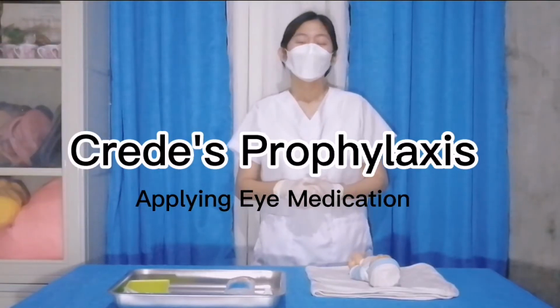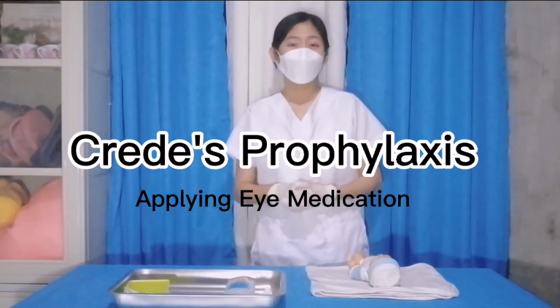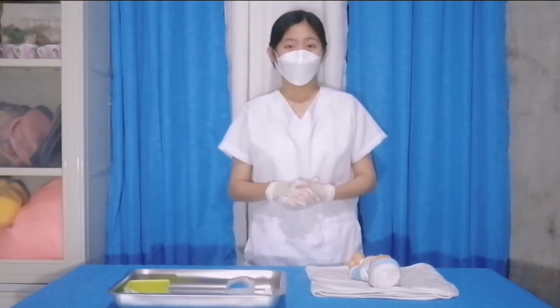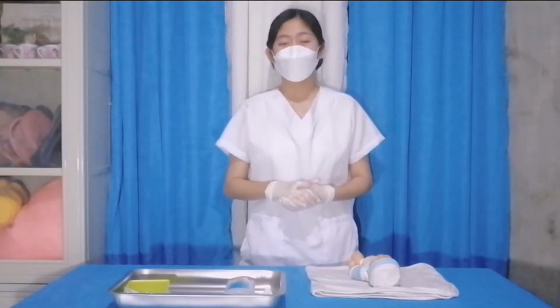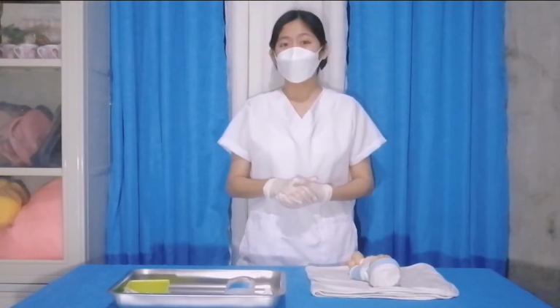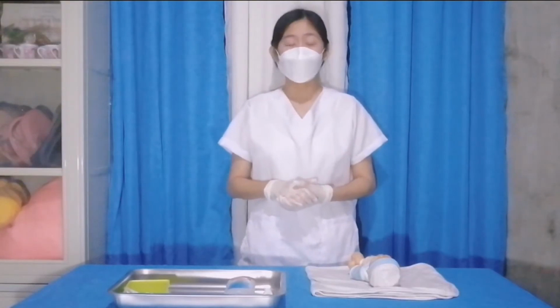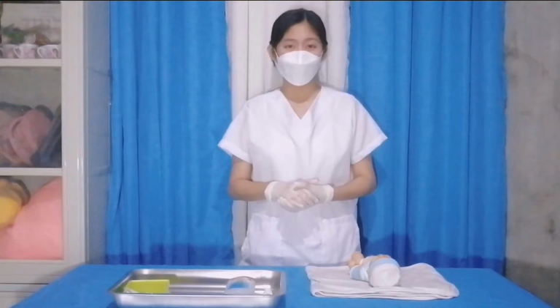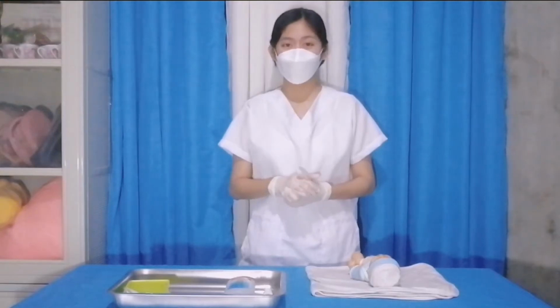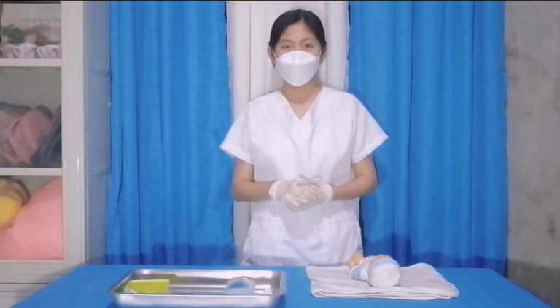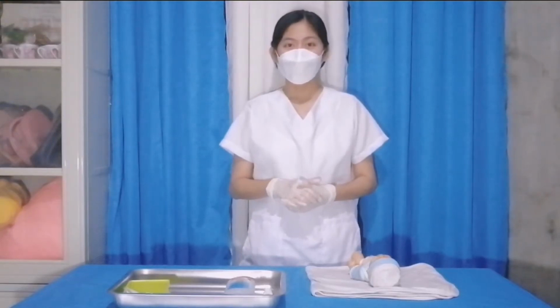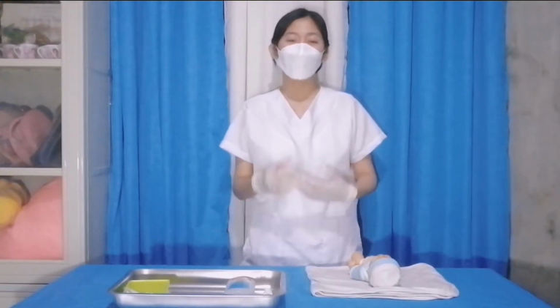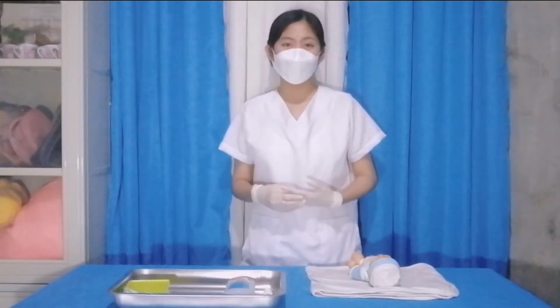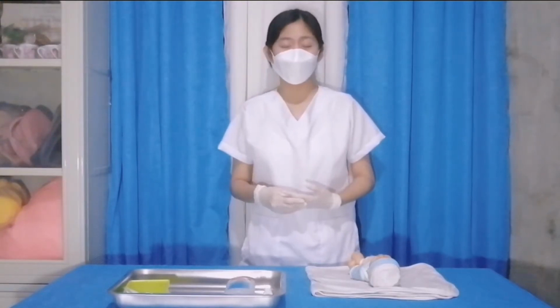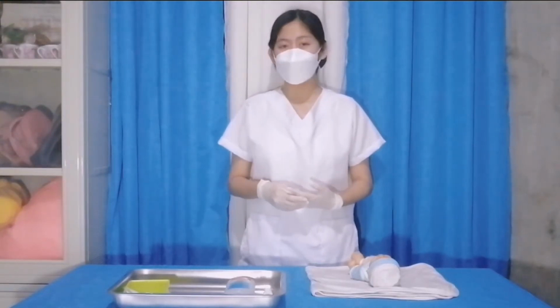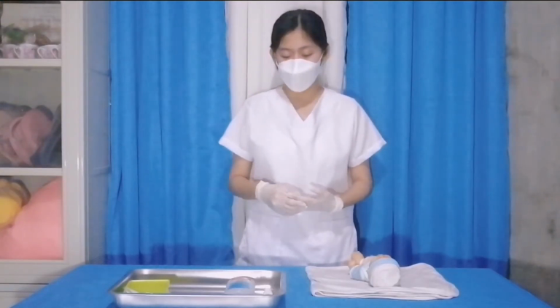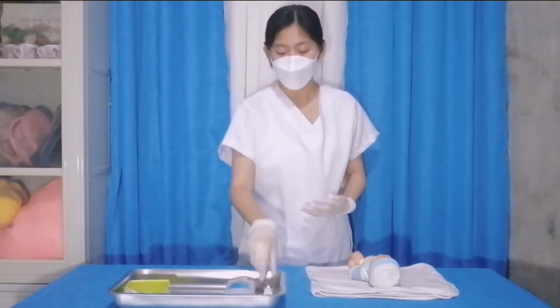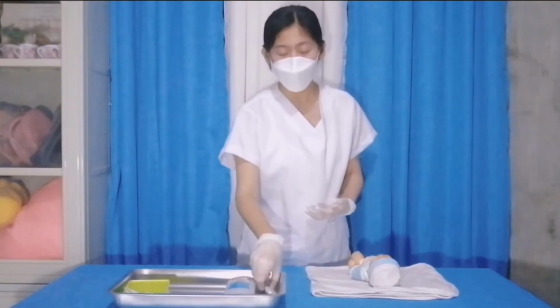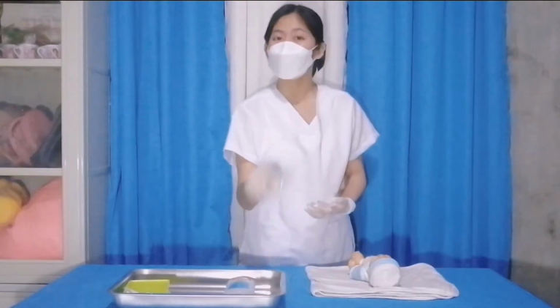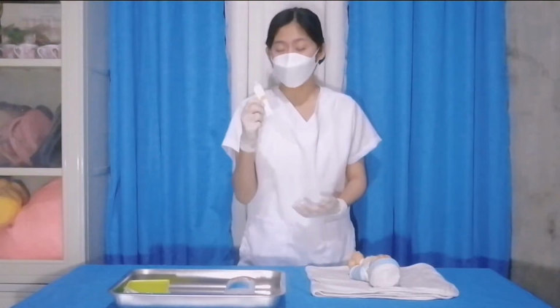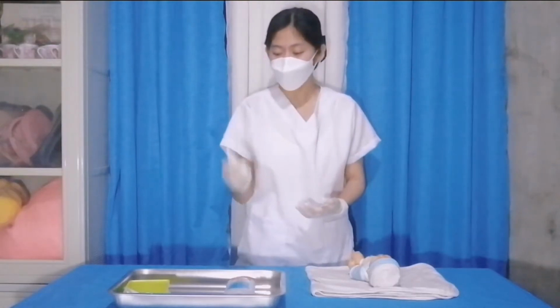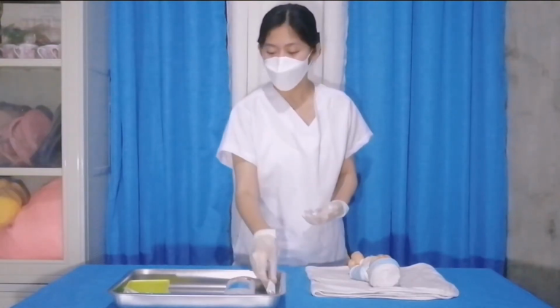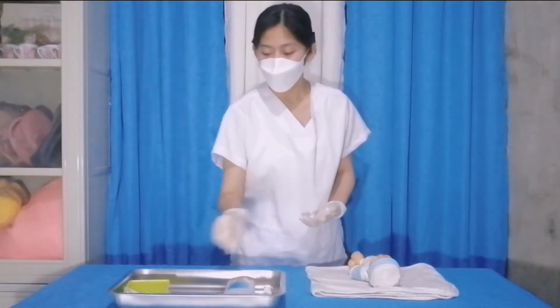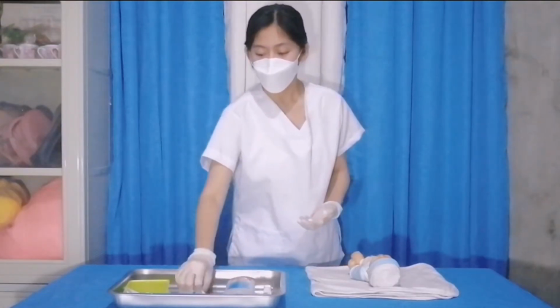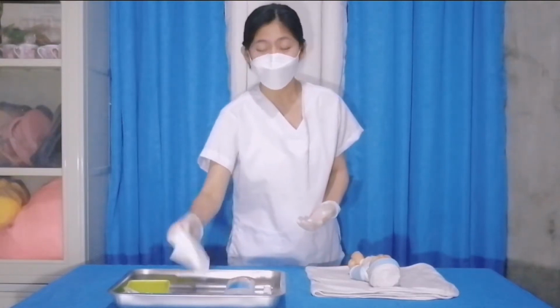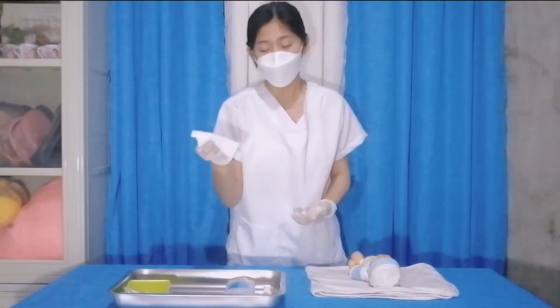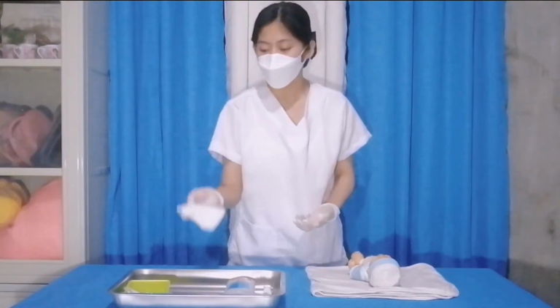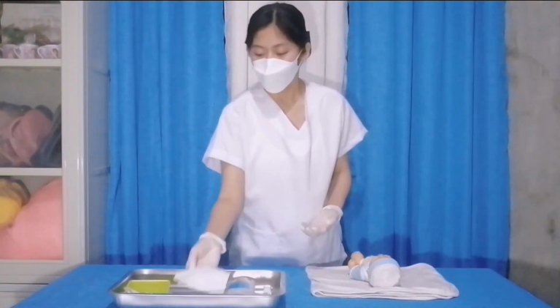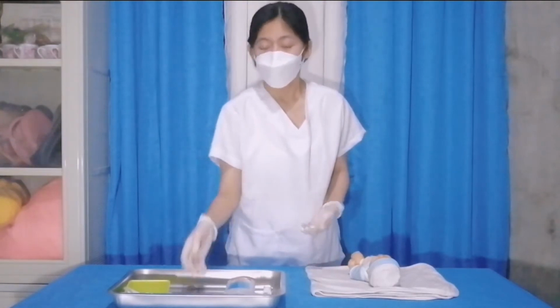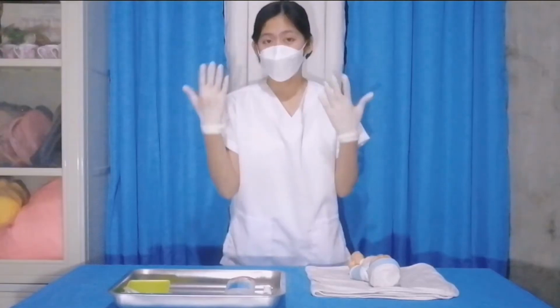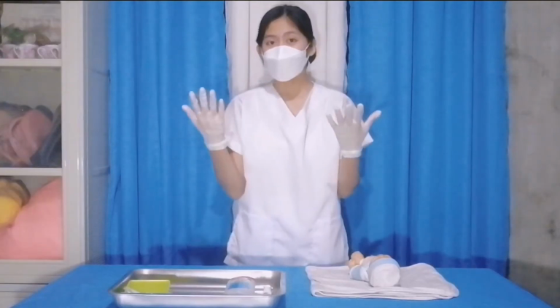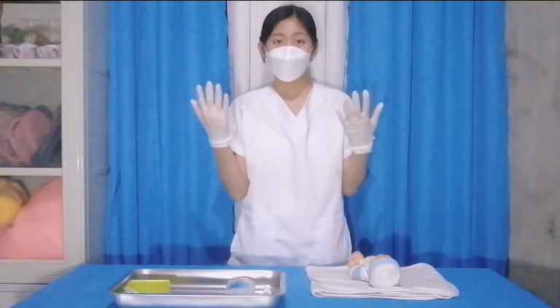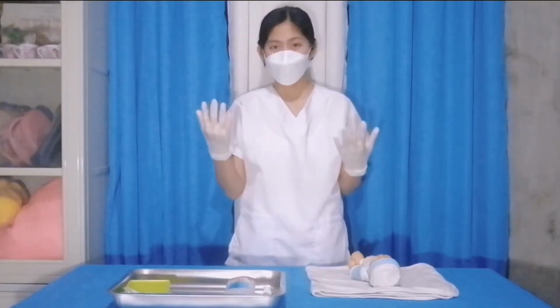Now I am going to show you how to apply eye medication to a newborn. In doing this procedure, the equipment we need is the eye ointment, a clean gauze pad, and of course a pair of gloves.